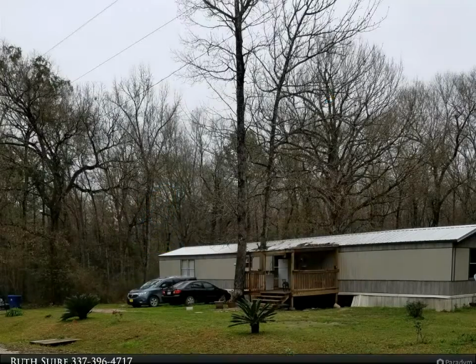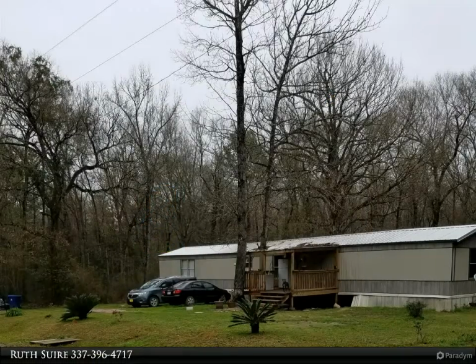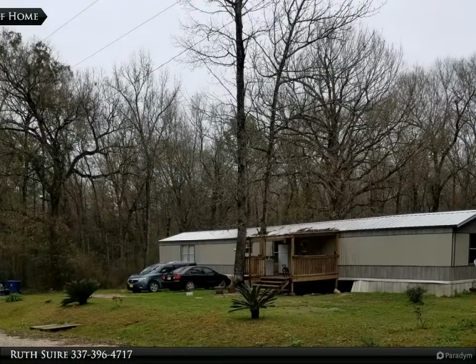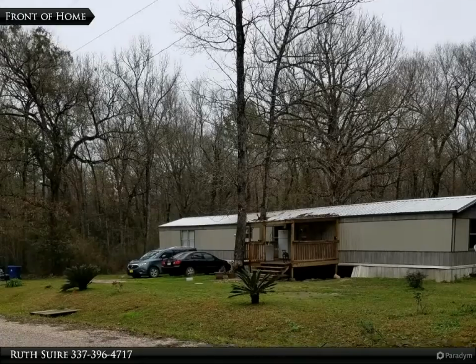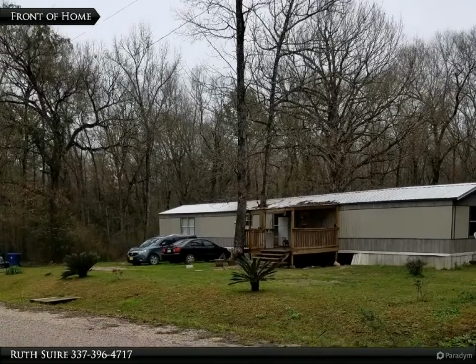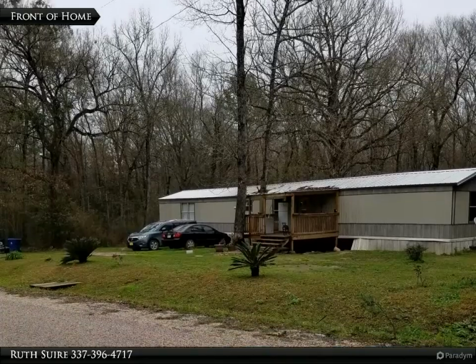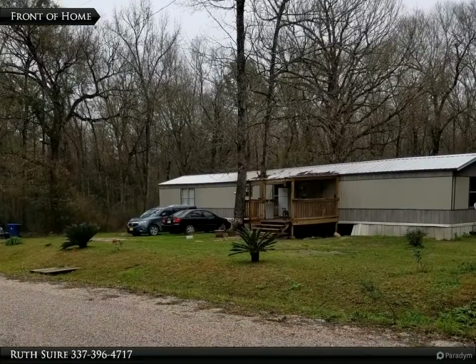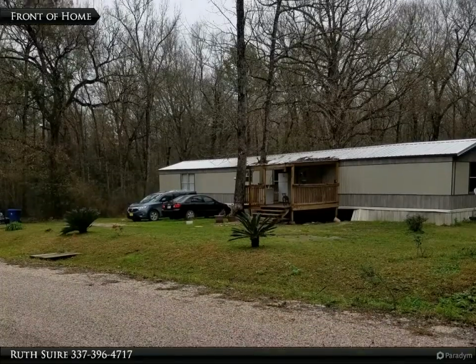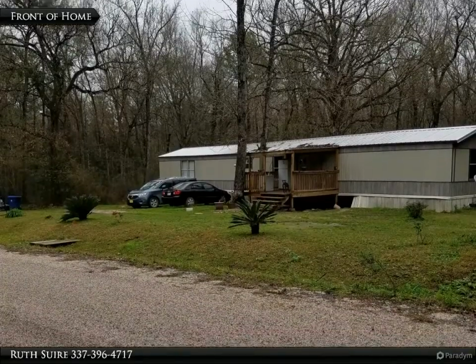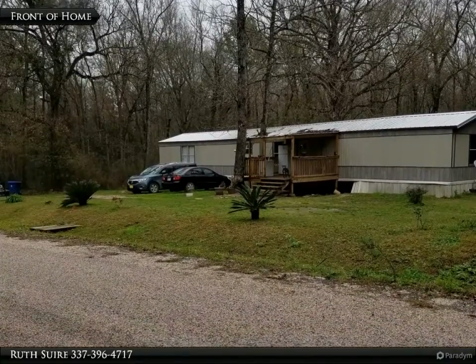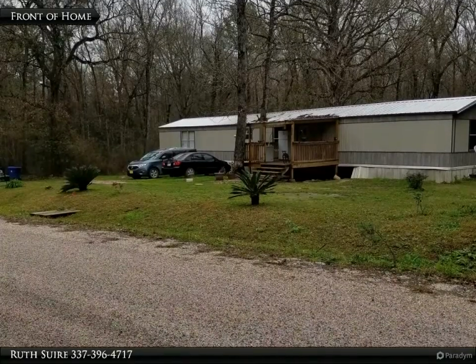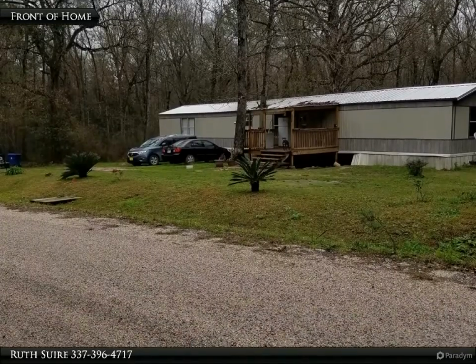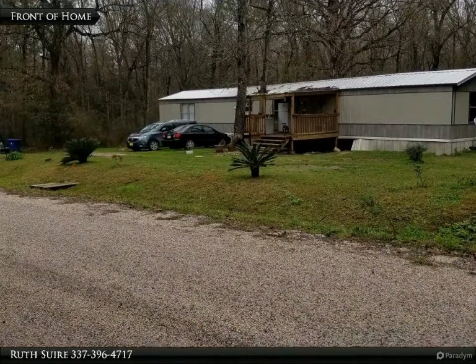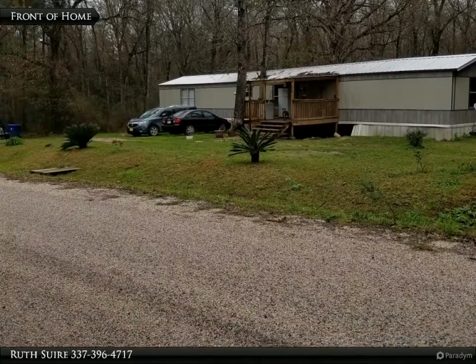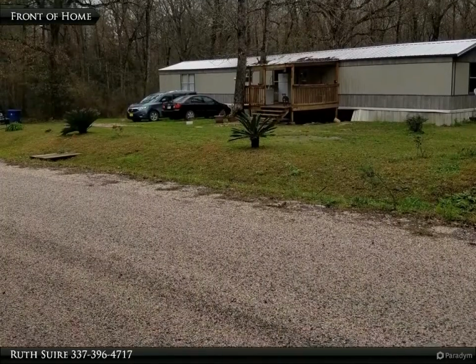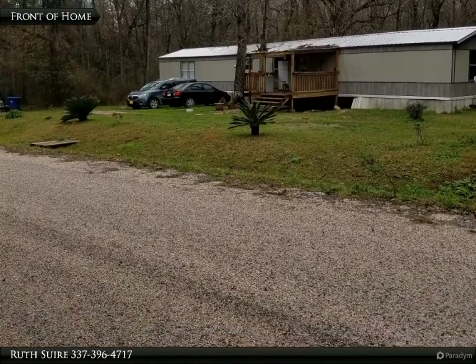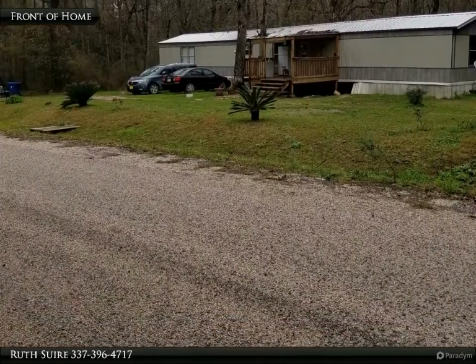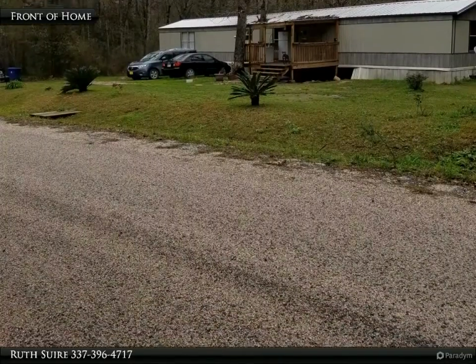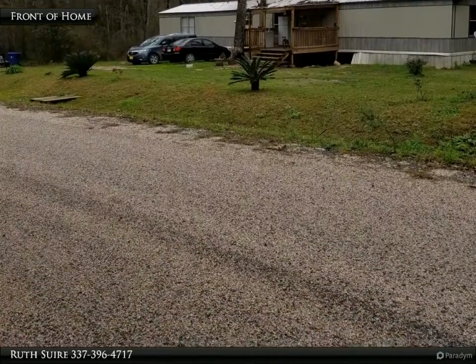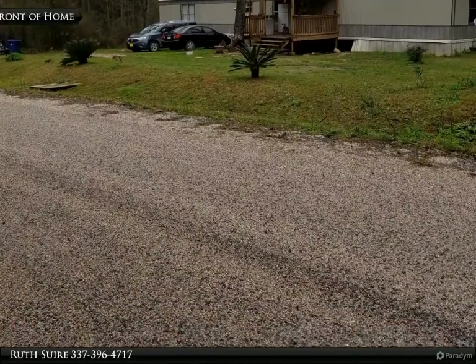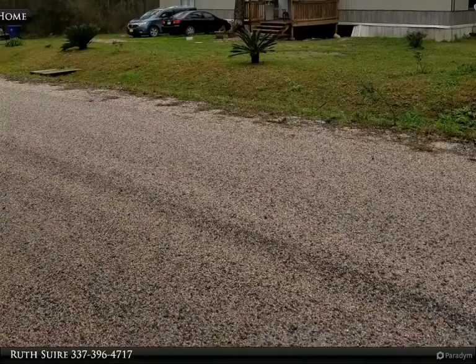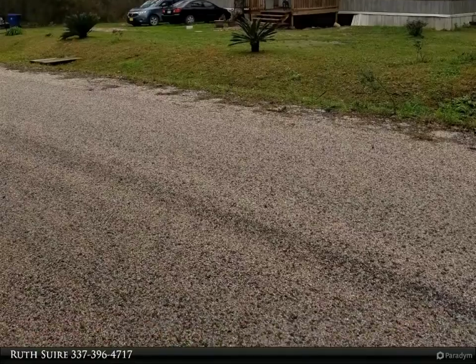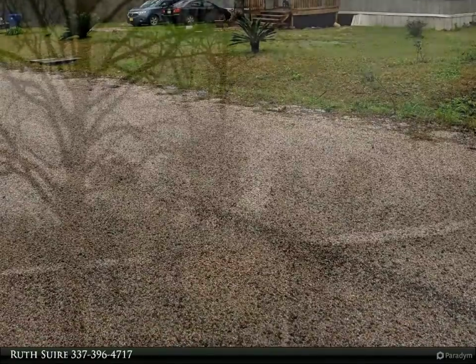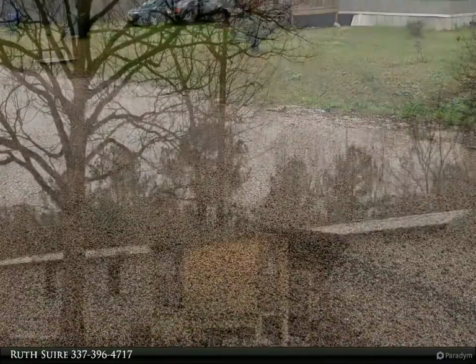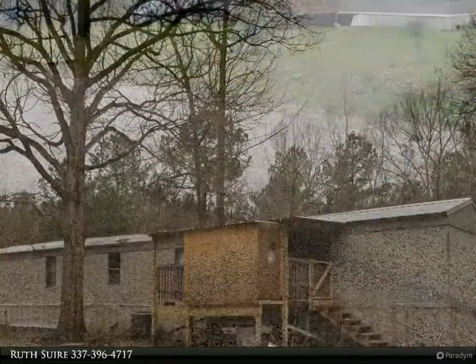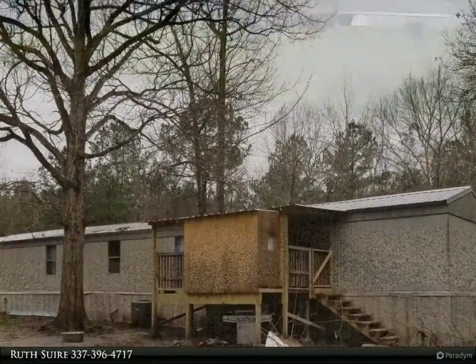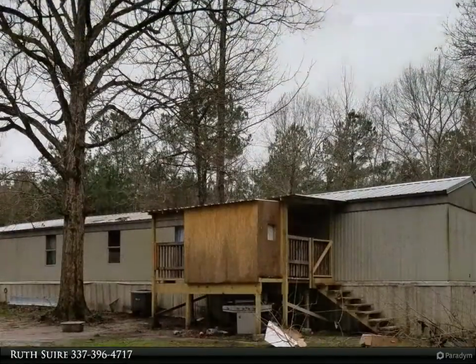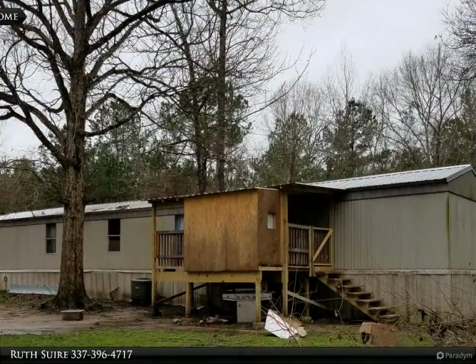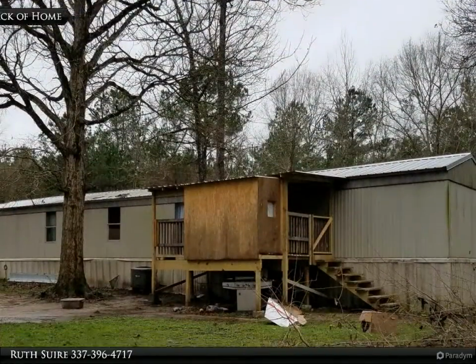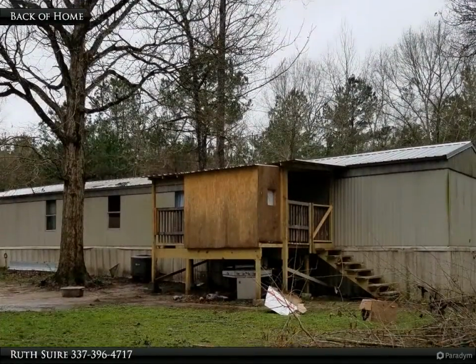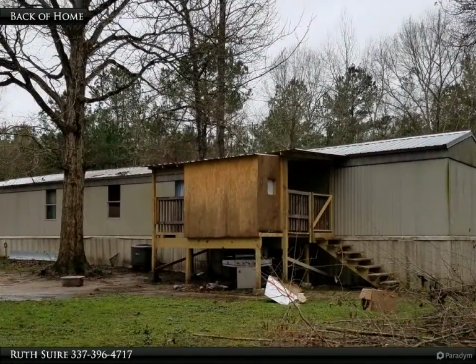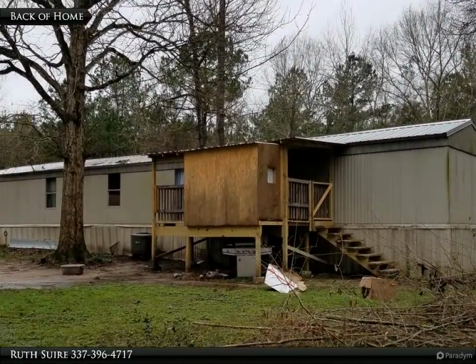This Century 21 Delia Realty Group property video is presented by Ruth Sir. Looking for a home close to Bundik Lake? This could be the one for you.